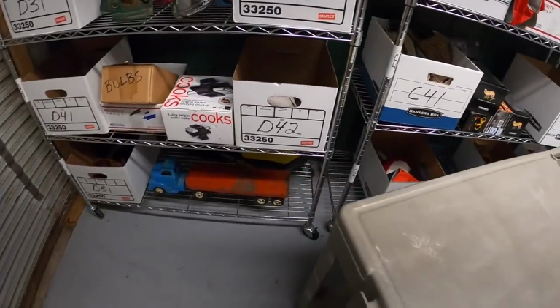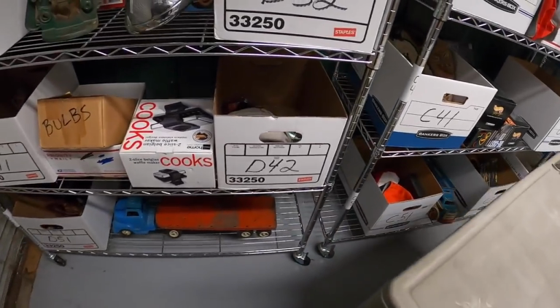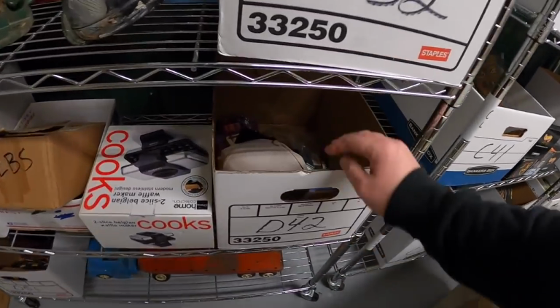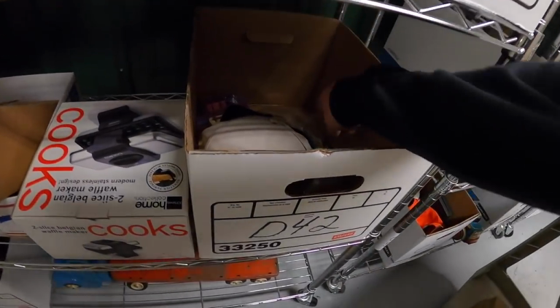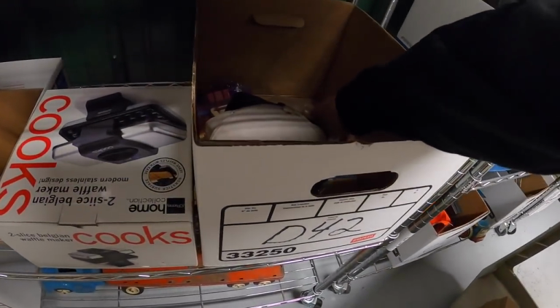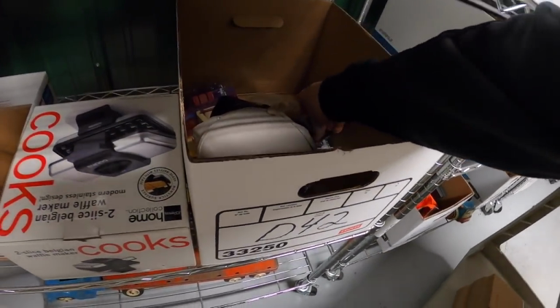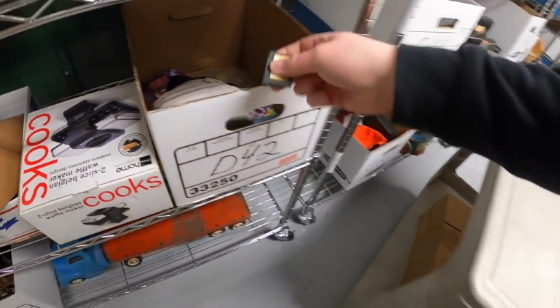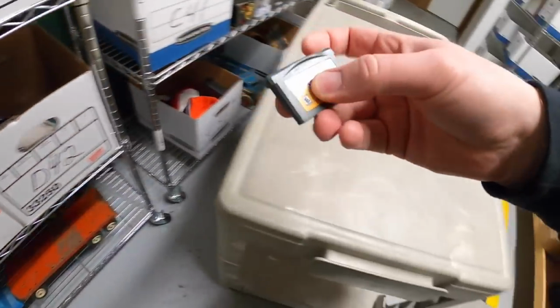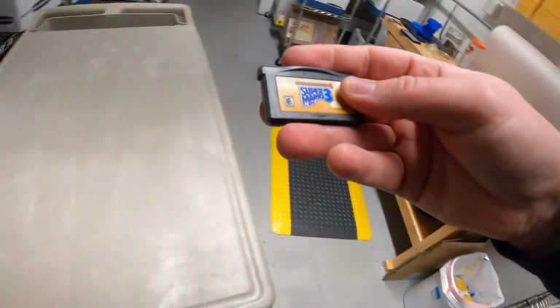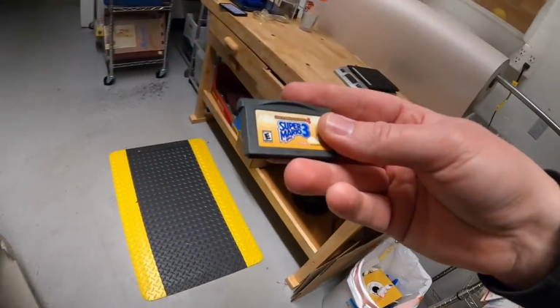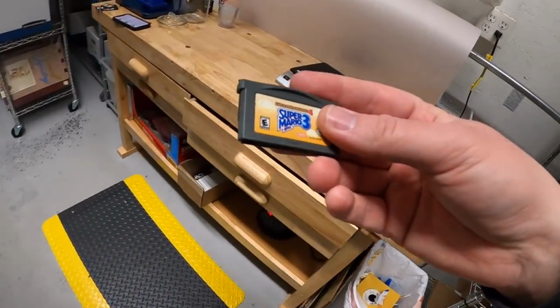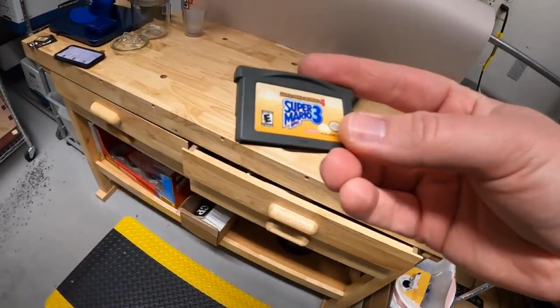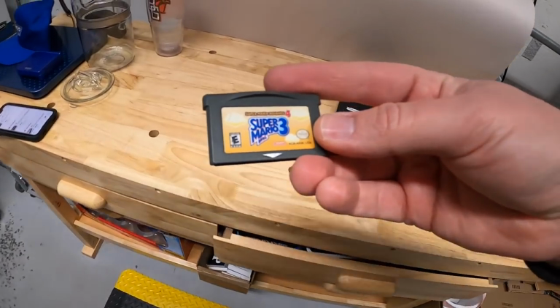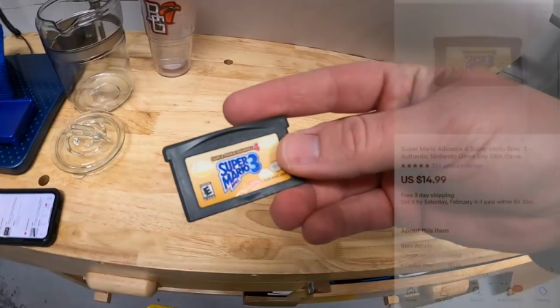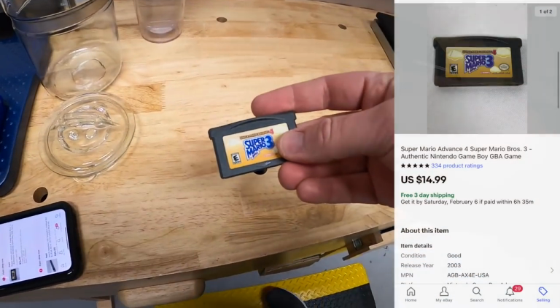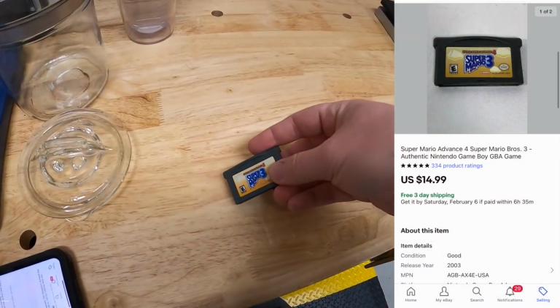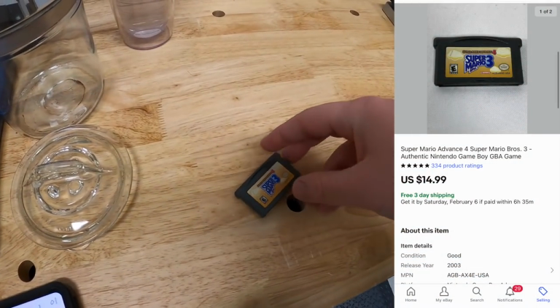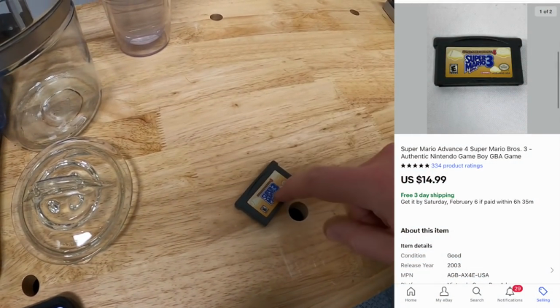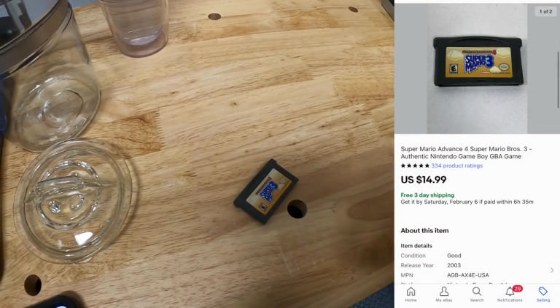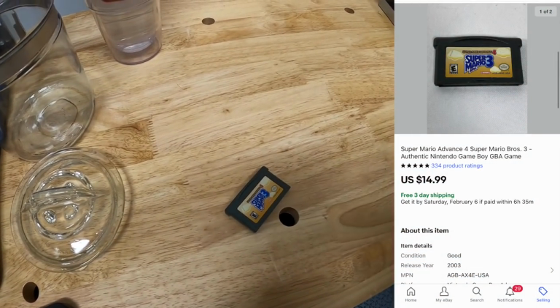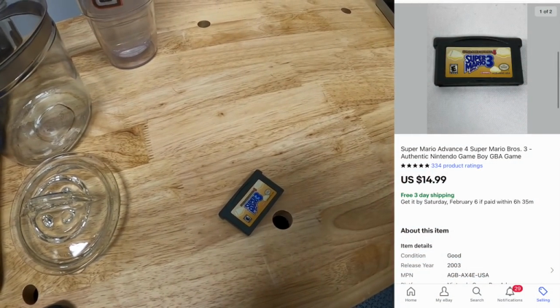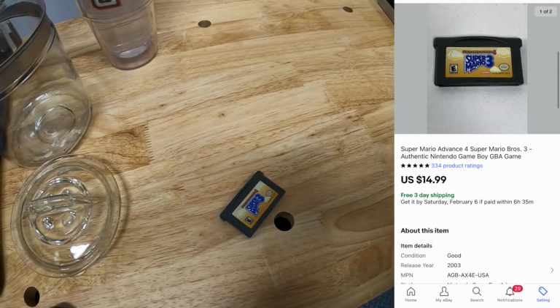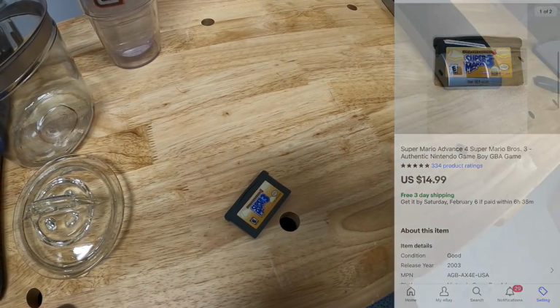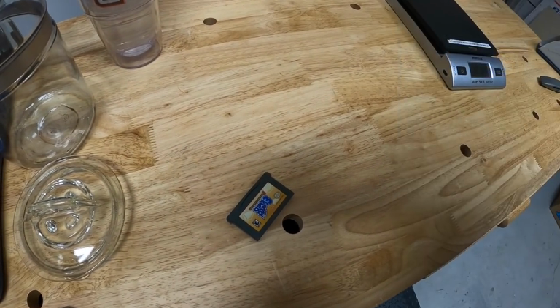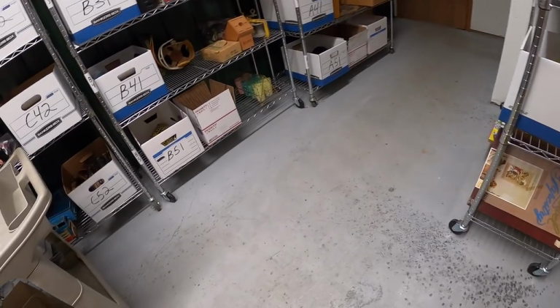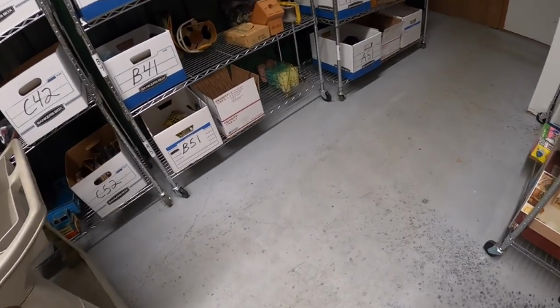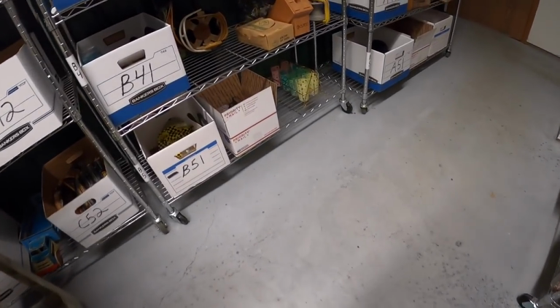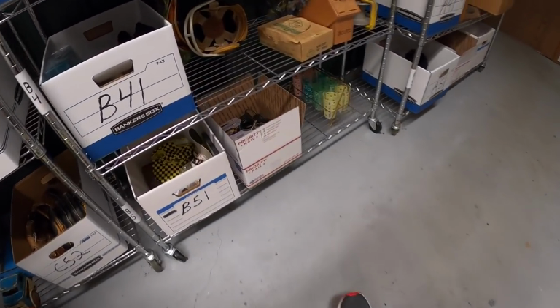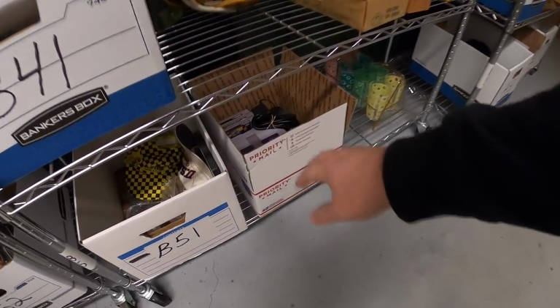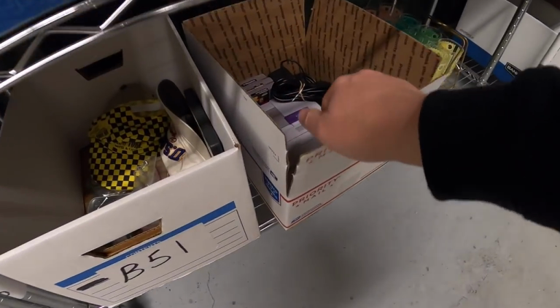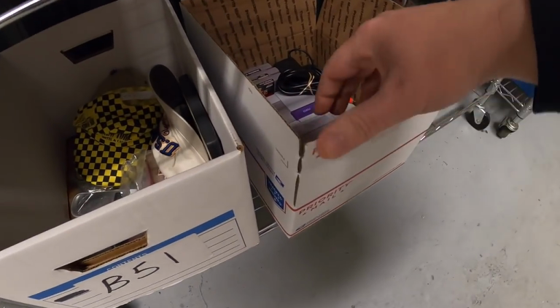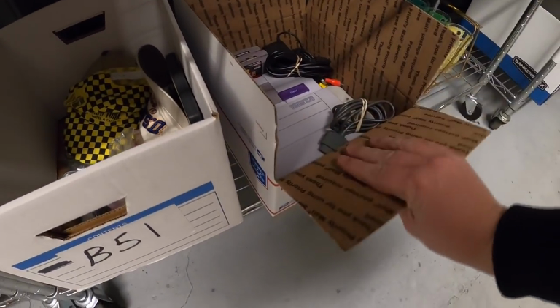Next is in D42 — it's another Game Boy Advance game, the same one I just showed you: Super Mario Brothers 3. Sold for the same price, $14.99 free shipping.